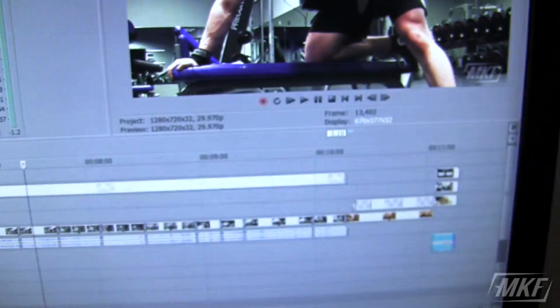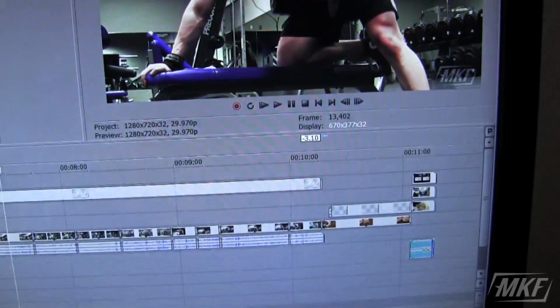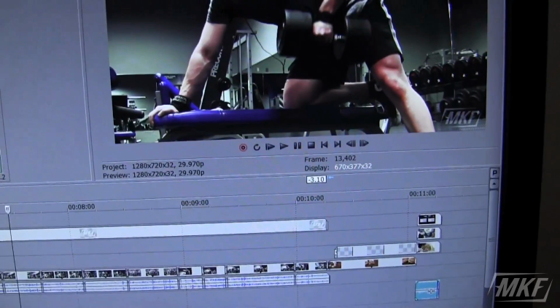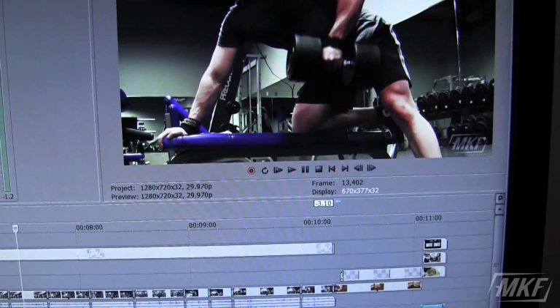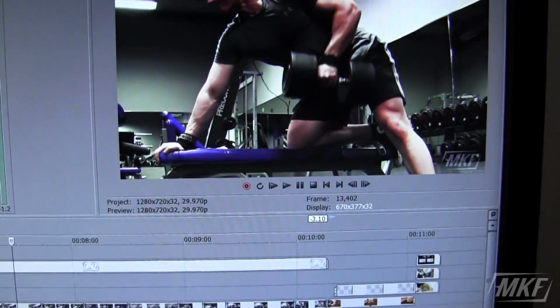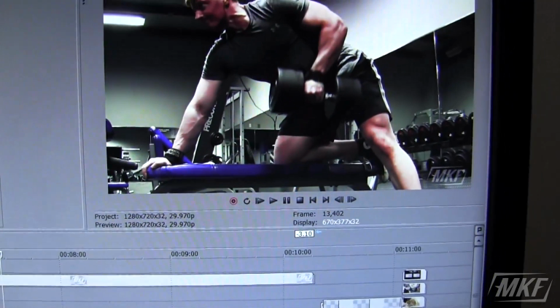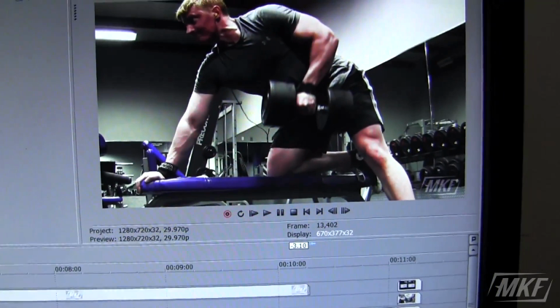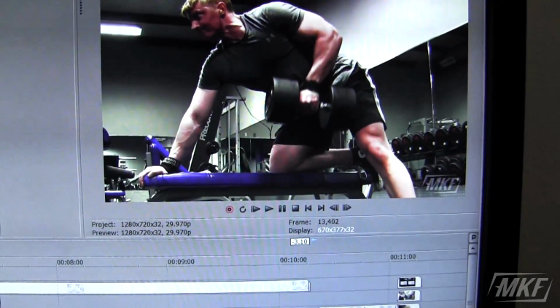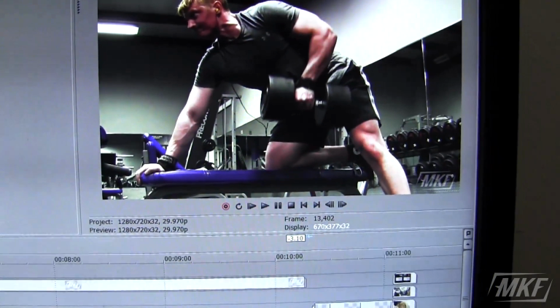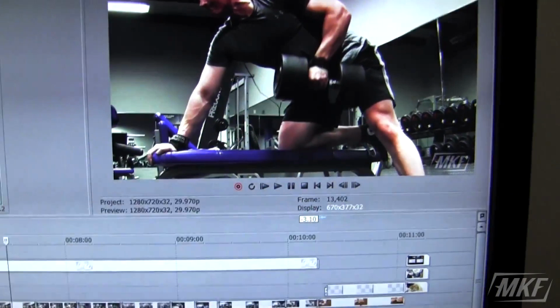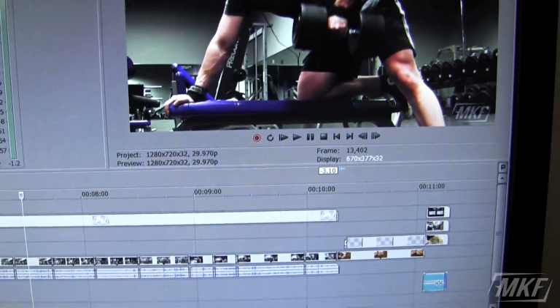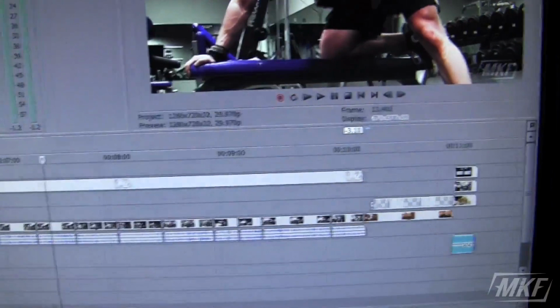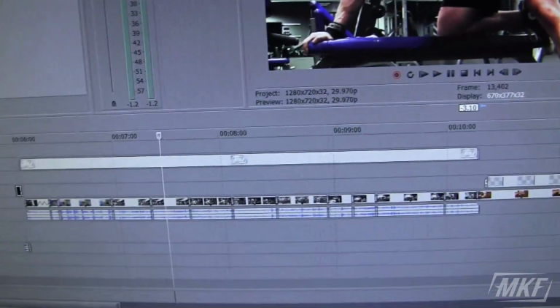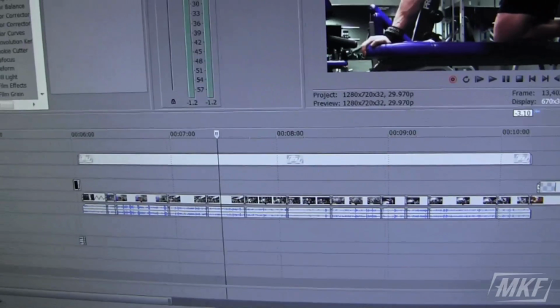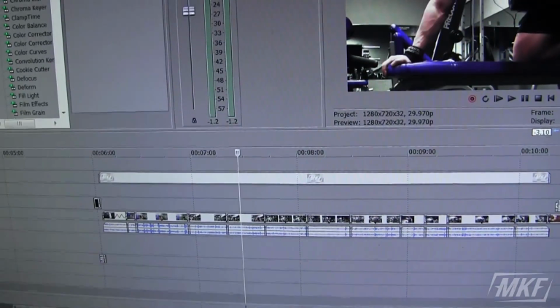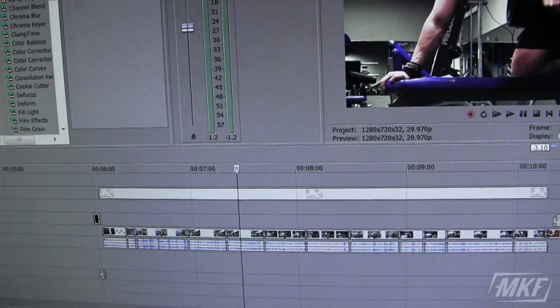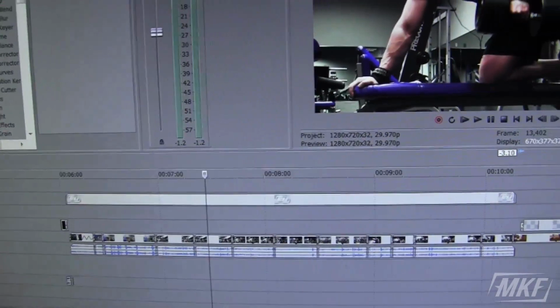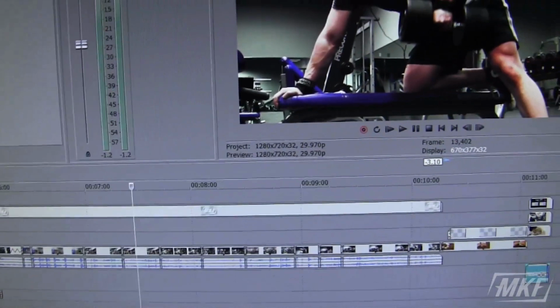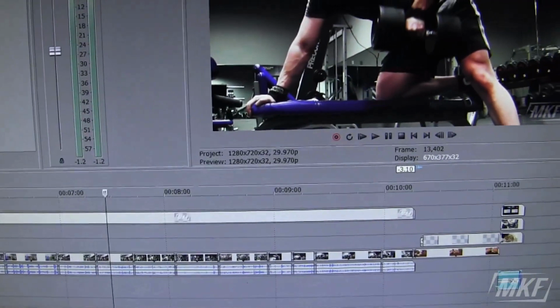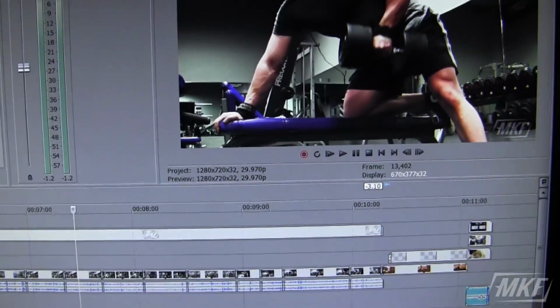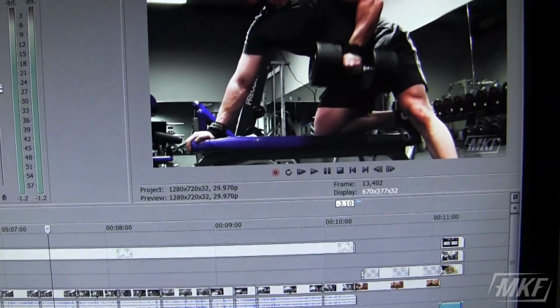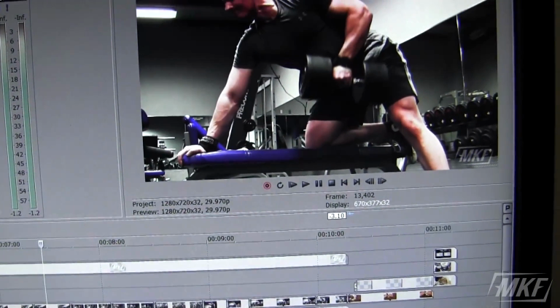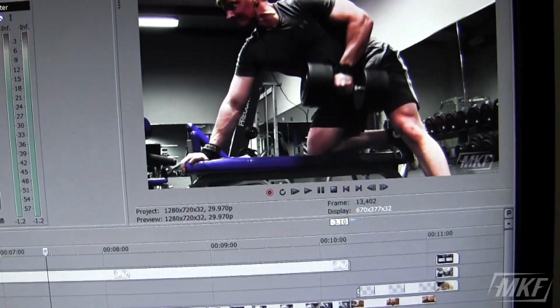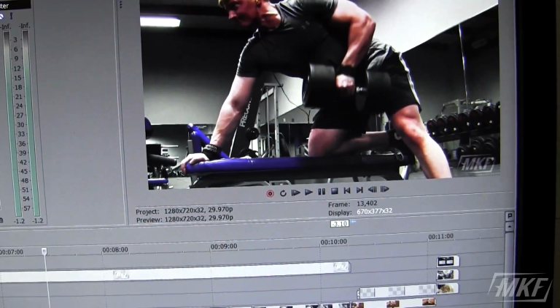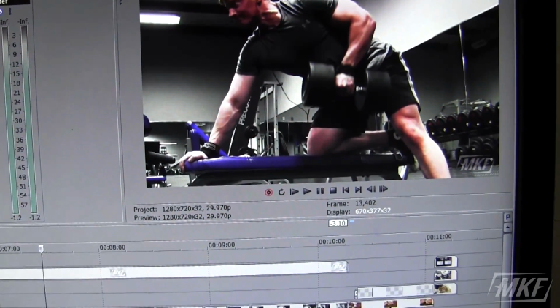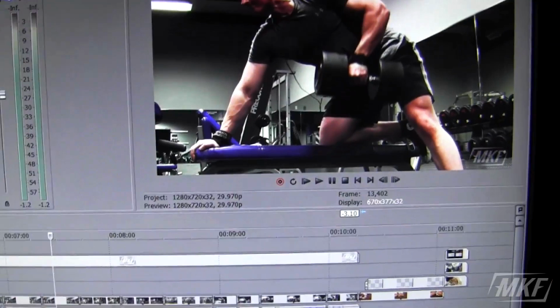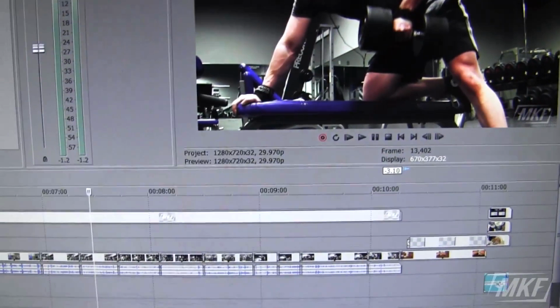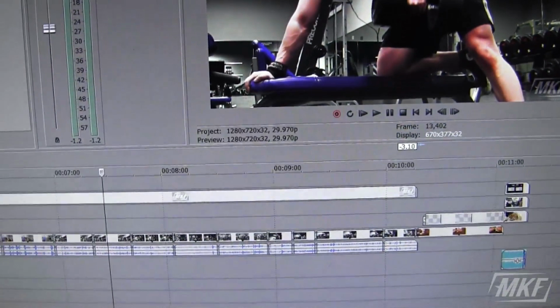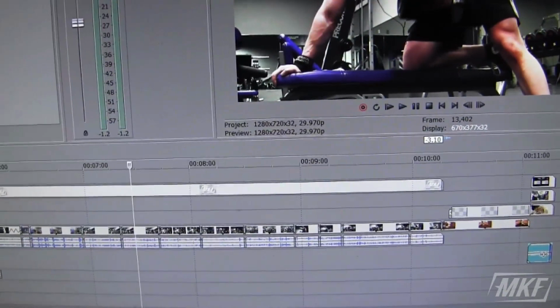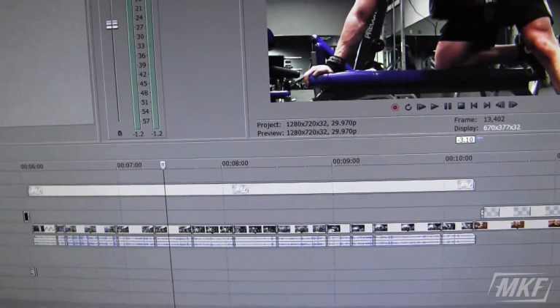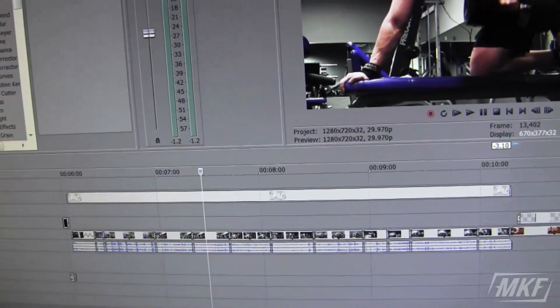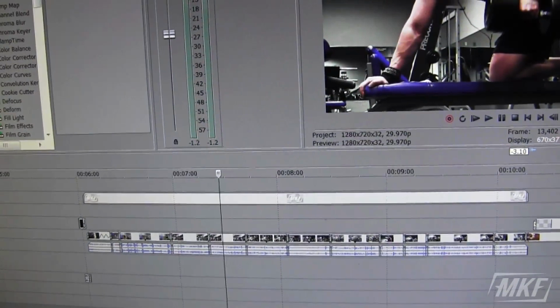Right now I'm actually in the process of editing a video you guys probably already saw — first time going to this new gym, where I talked about training environments and stuff. Check it out, there's probably a link on the screen. I thought it turned out pretty well.